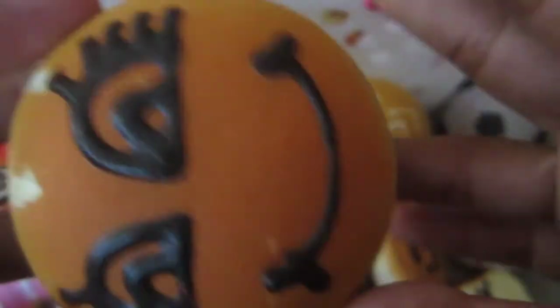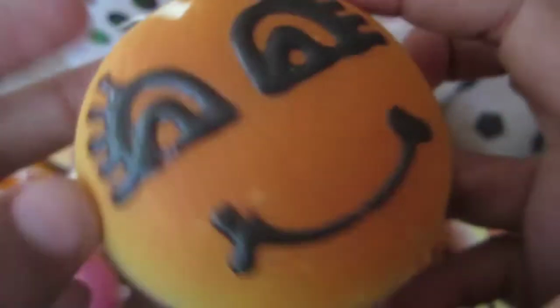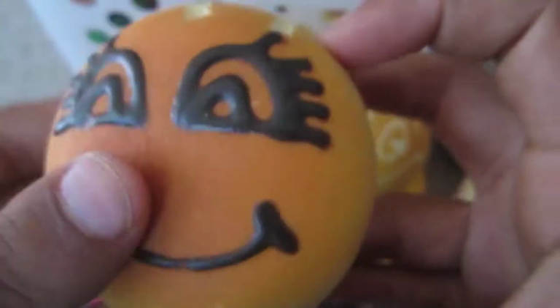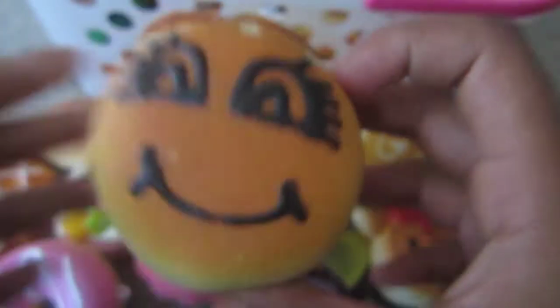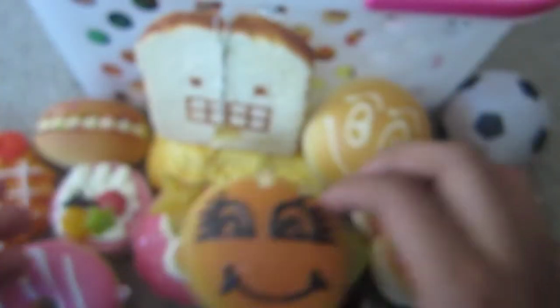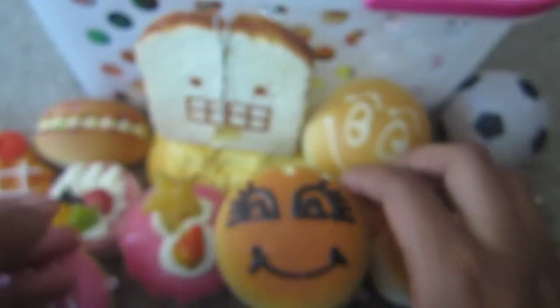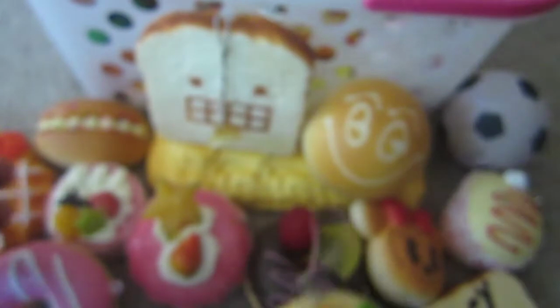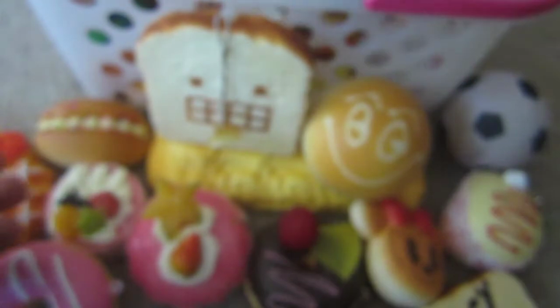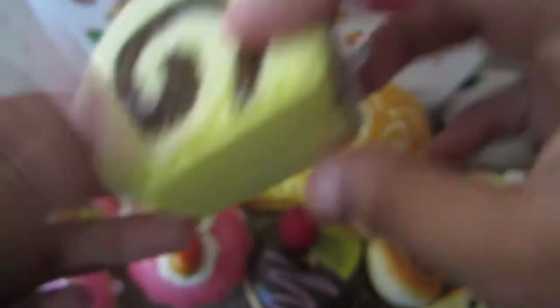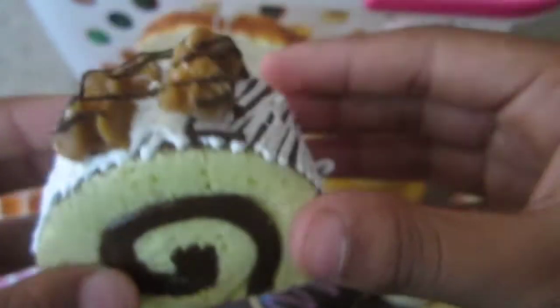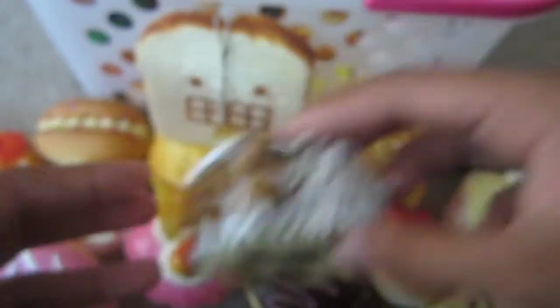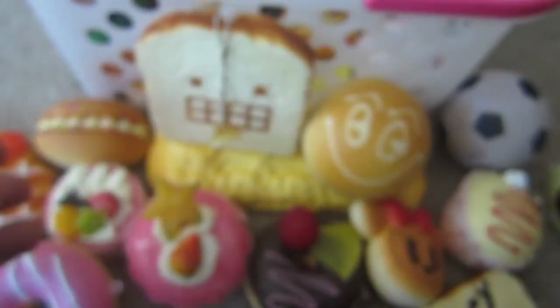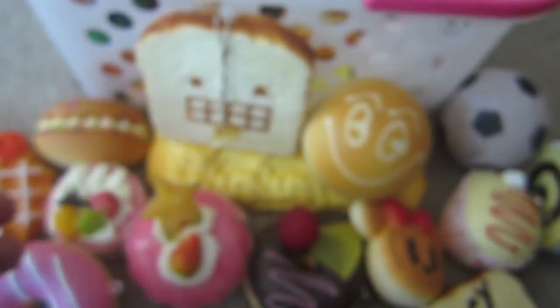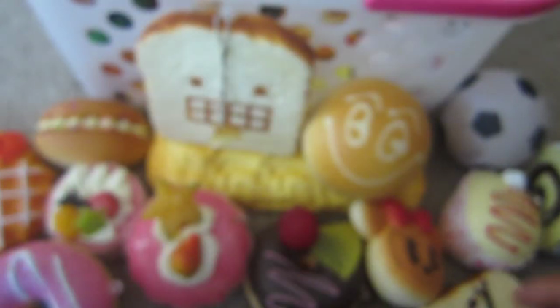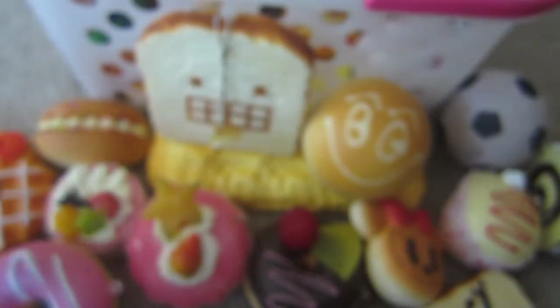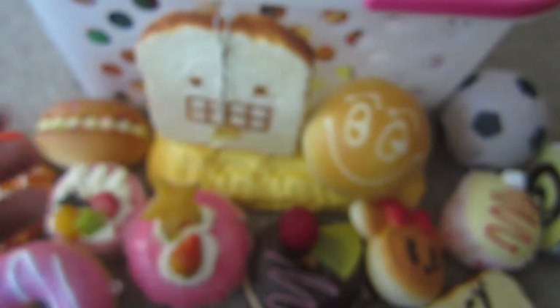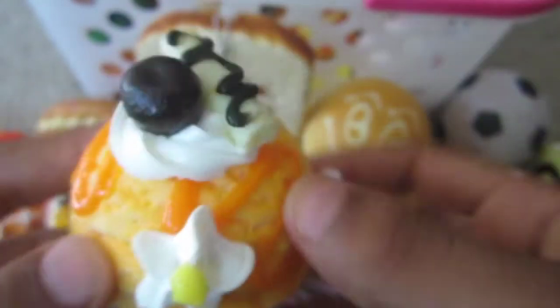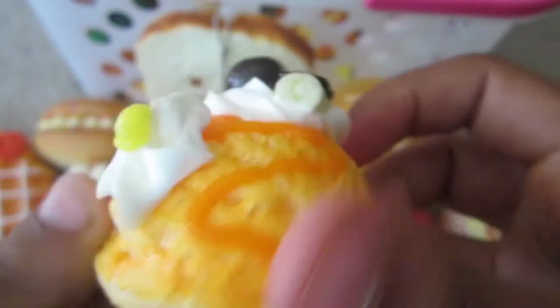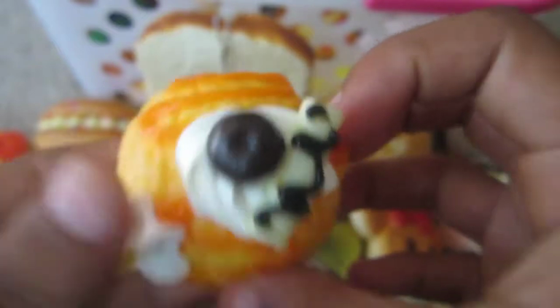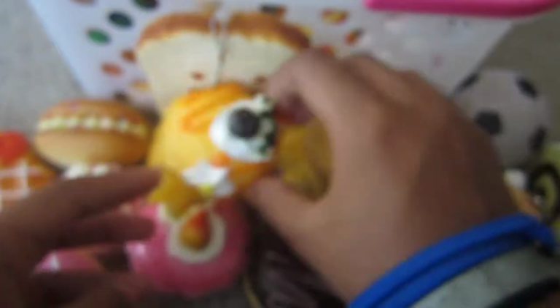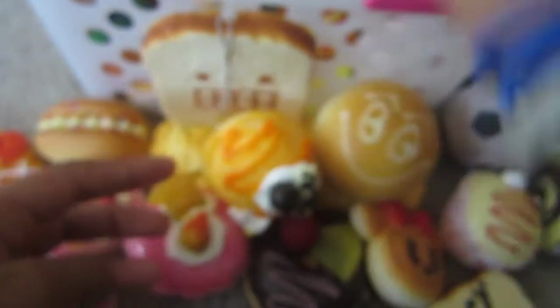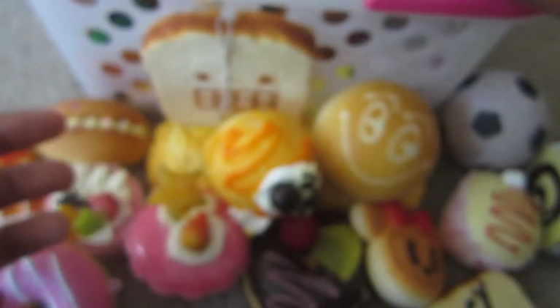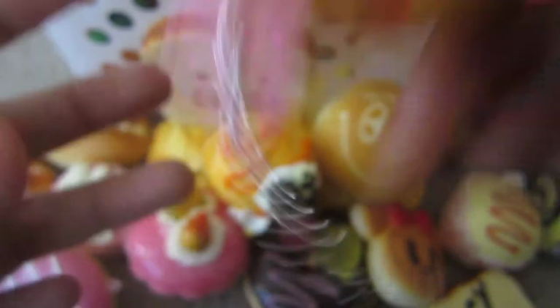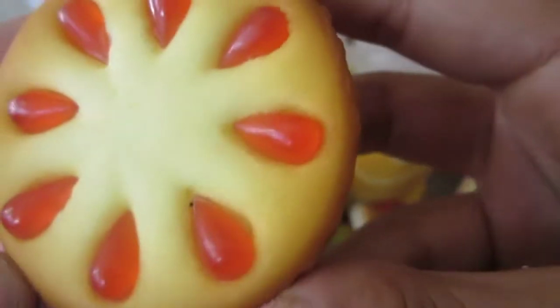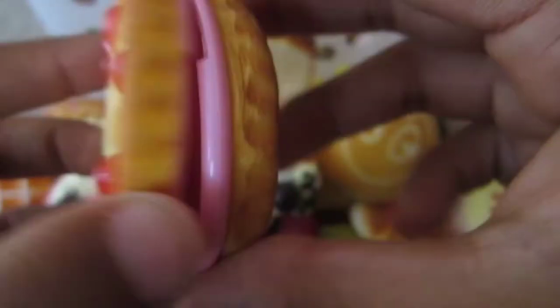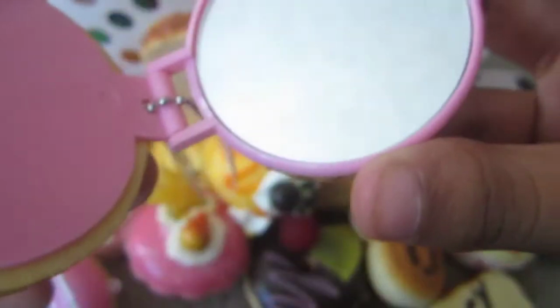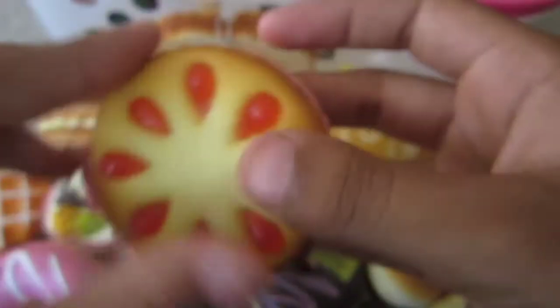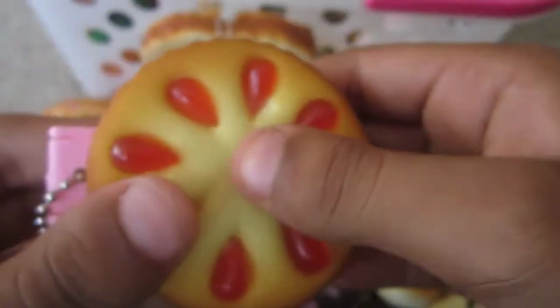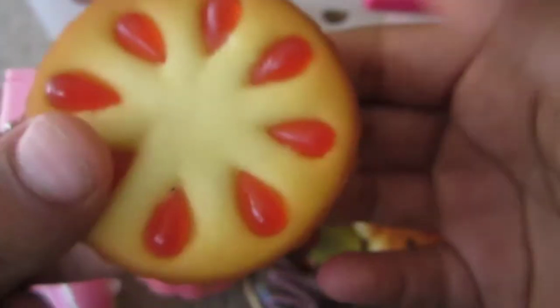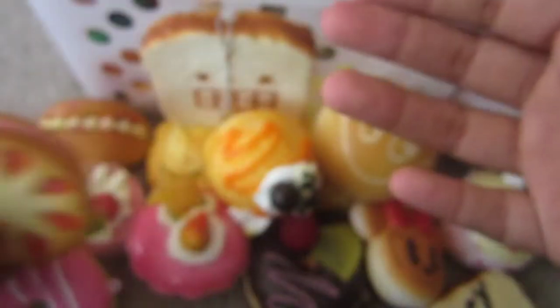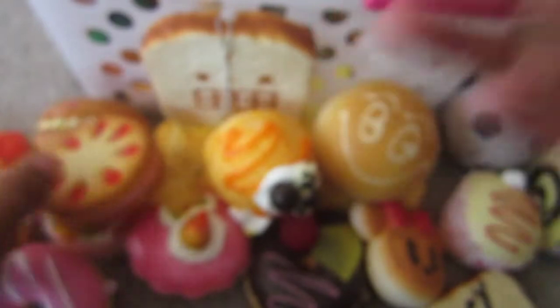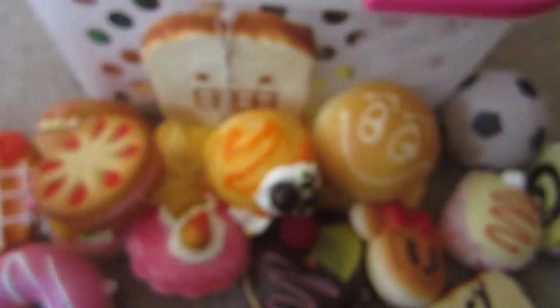This medium burger. This cake roll. This ice cream scoop. This waffle mirror, which is in a trade, so I won't have it for long.